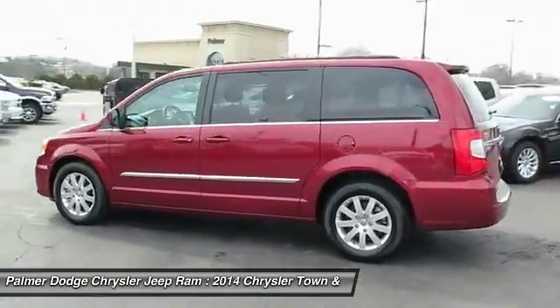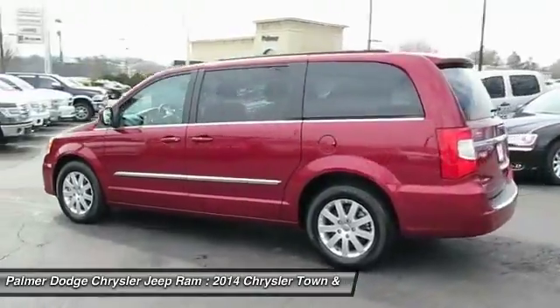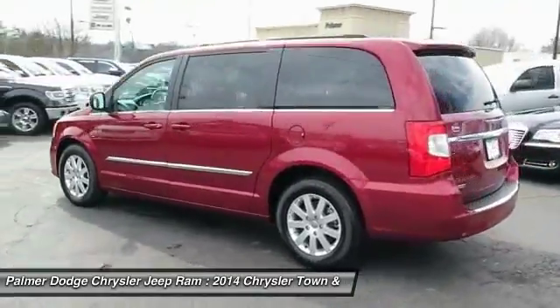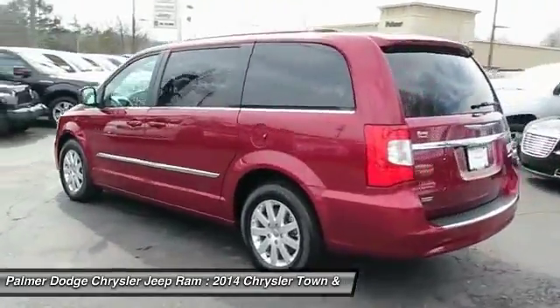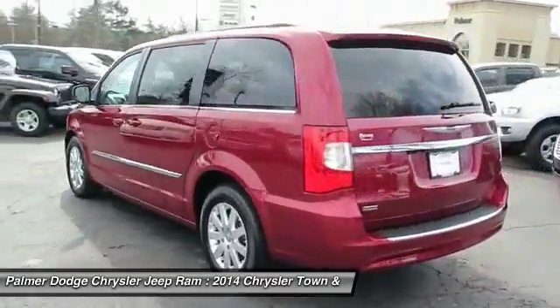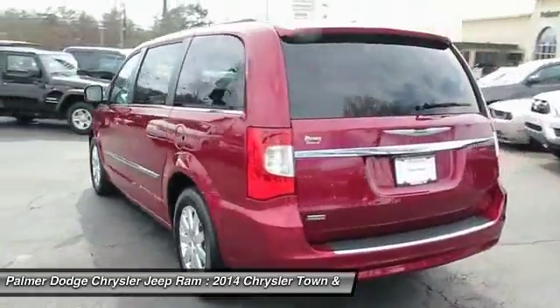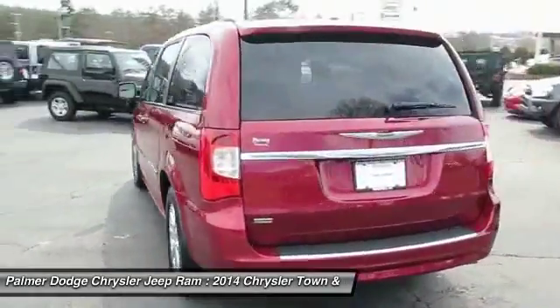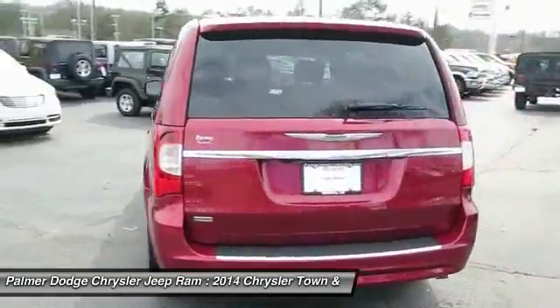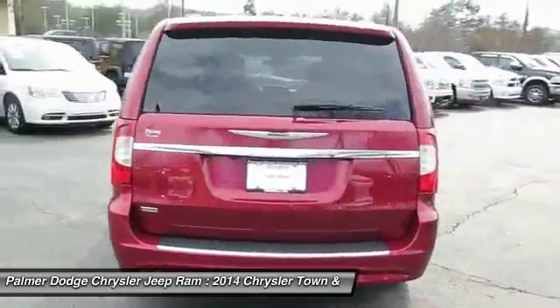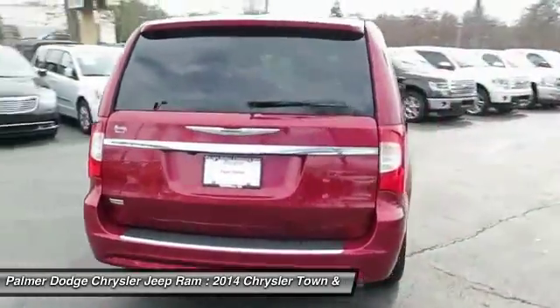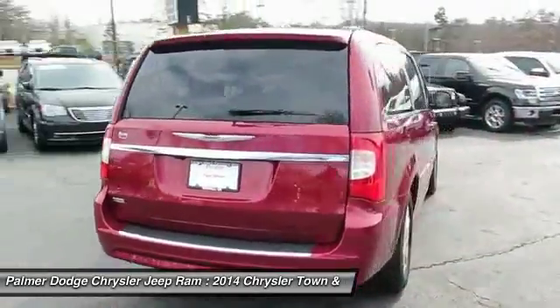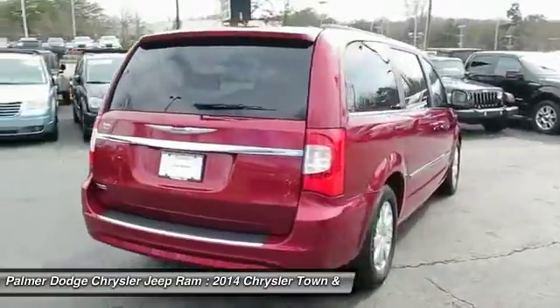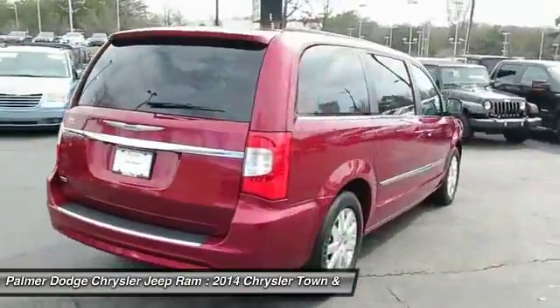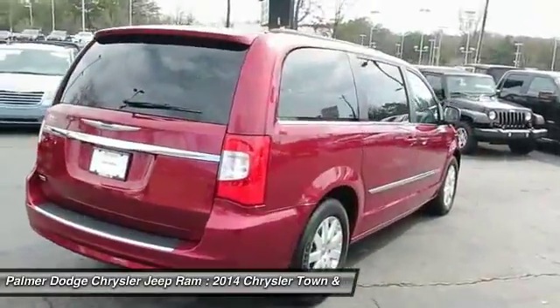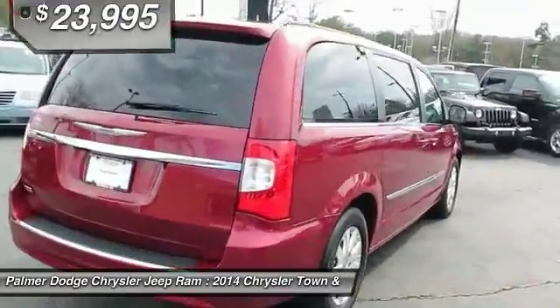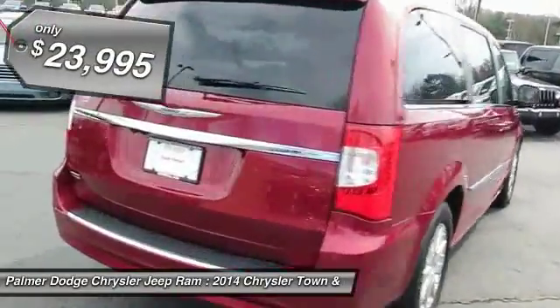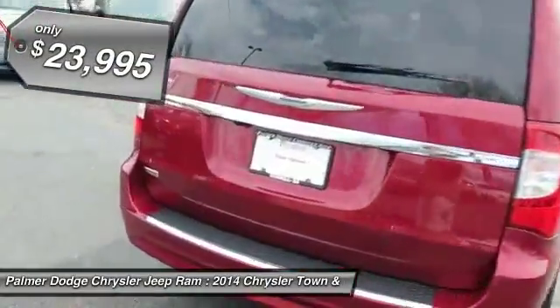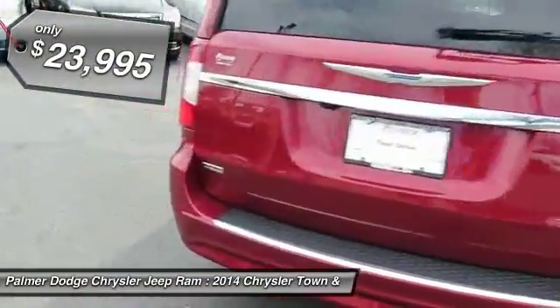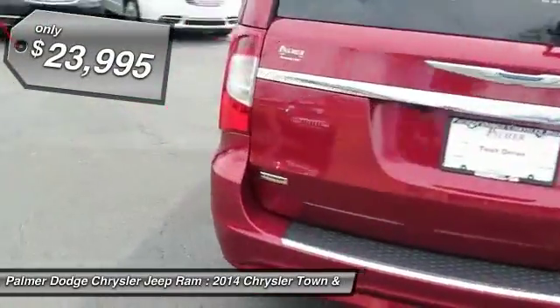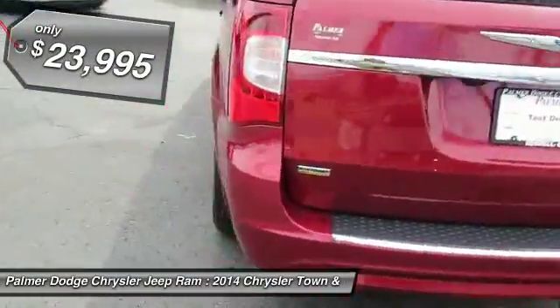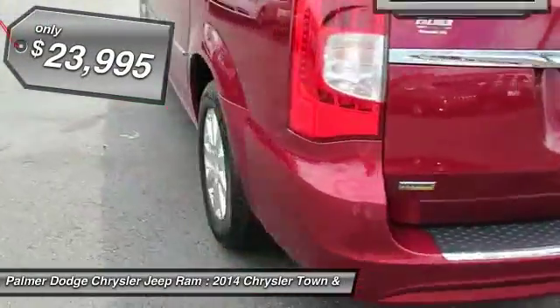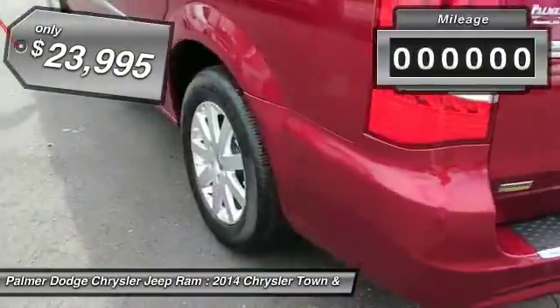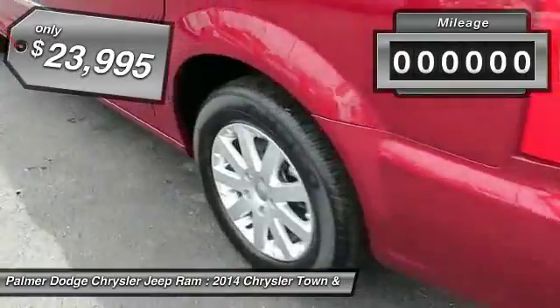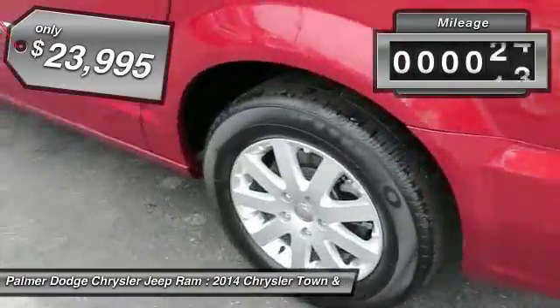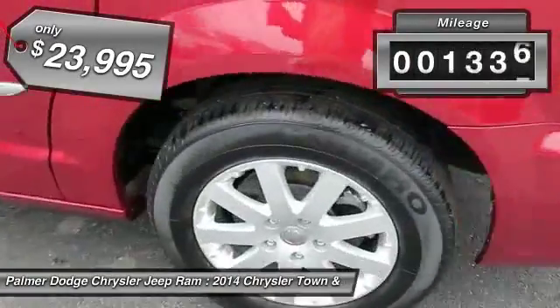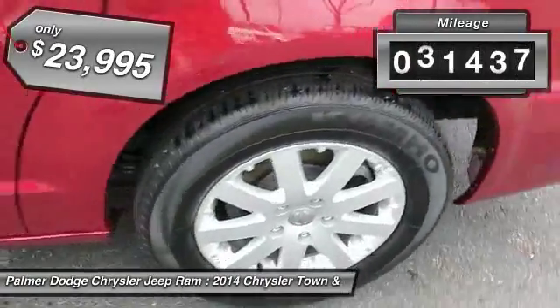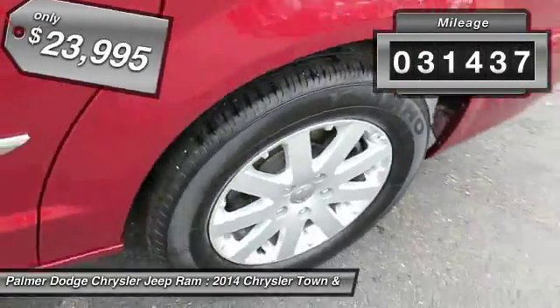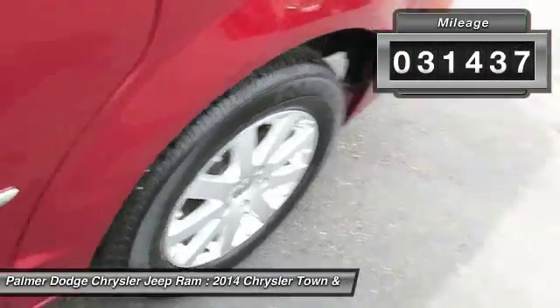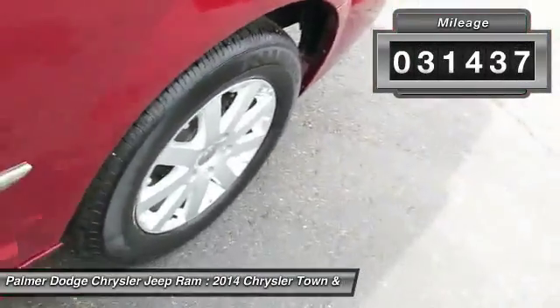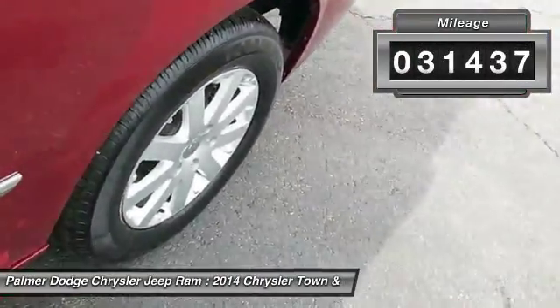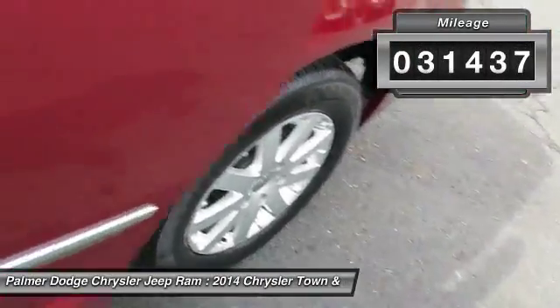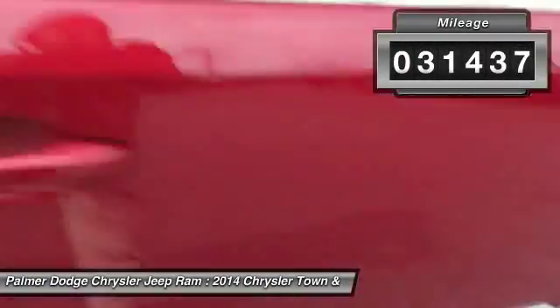Seat 7 comfortably and choose from stow-and-go seating or the innovative swivel-and-go seating, and is priced below $25,000. This vehicle has less than 35,000 miles. Here are some of this vehicle's great options.